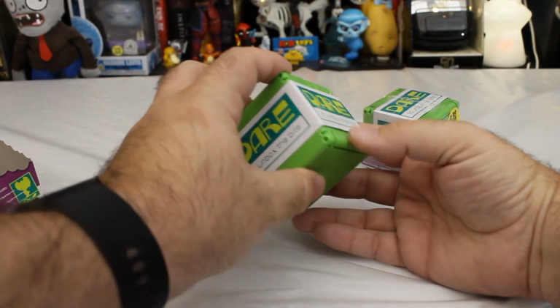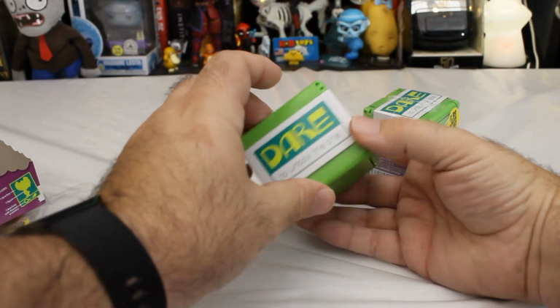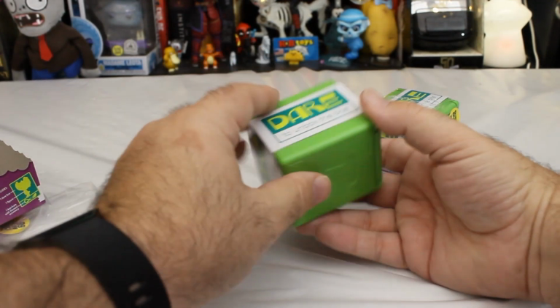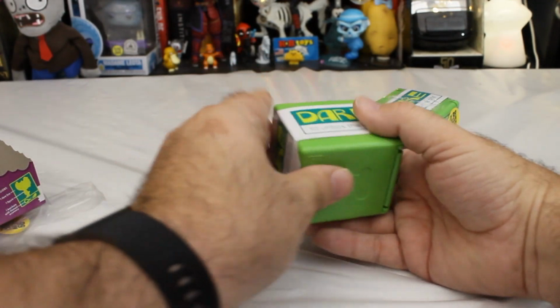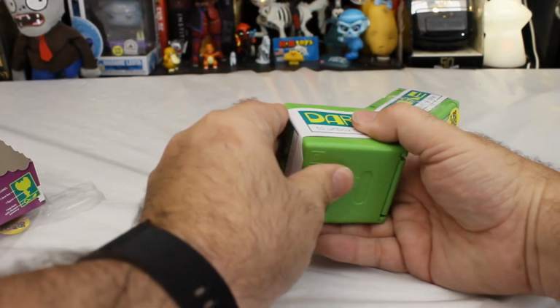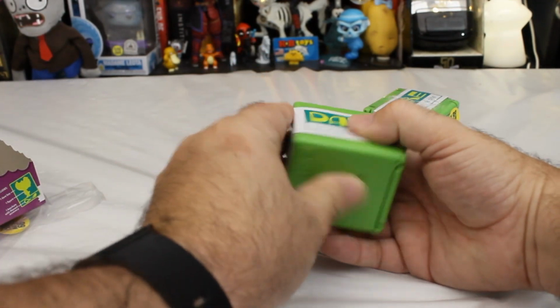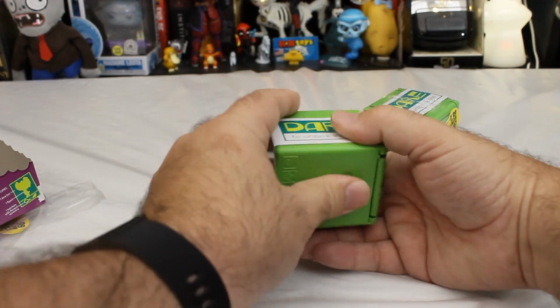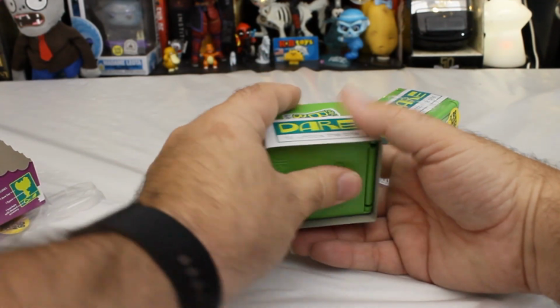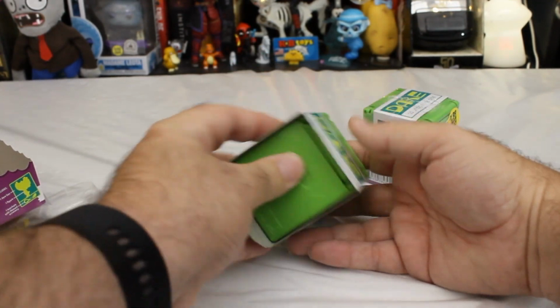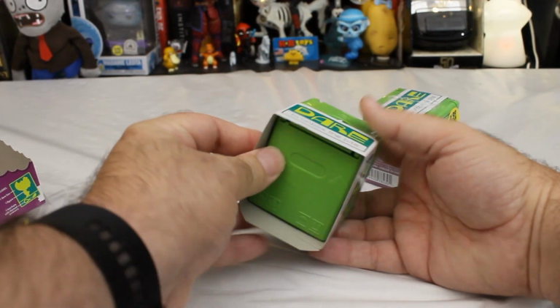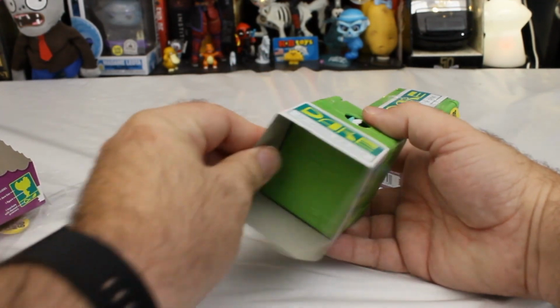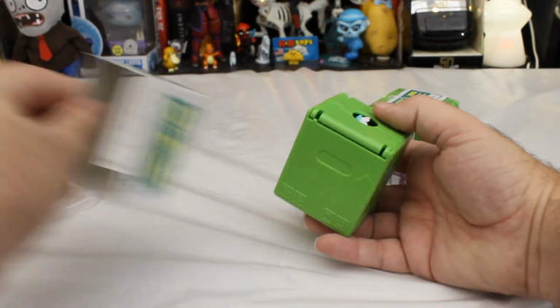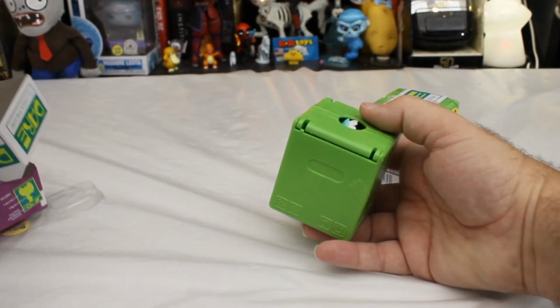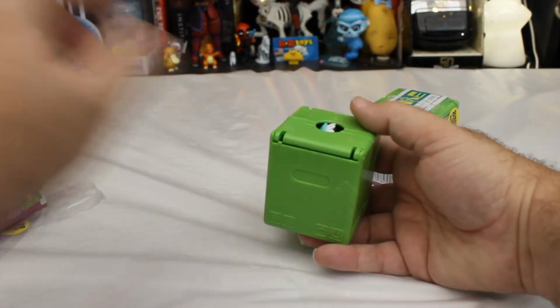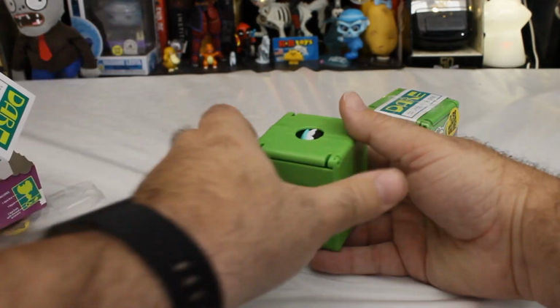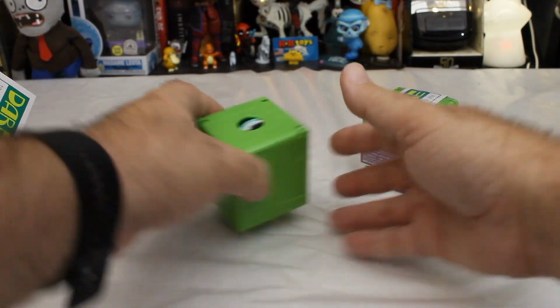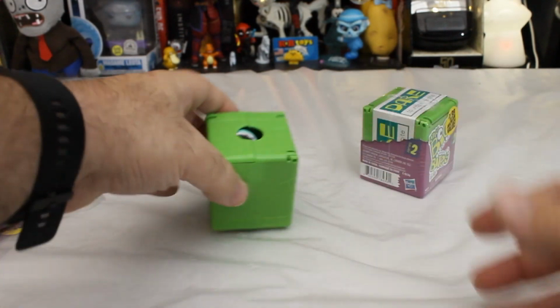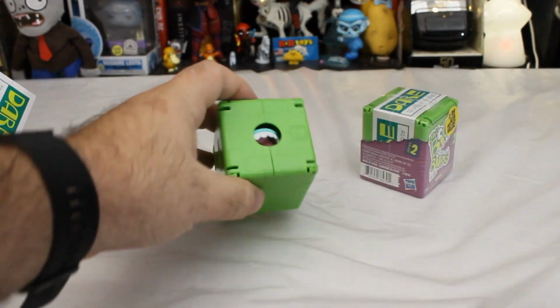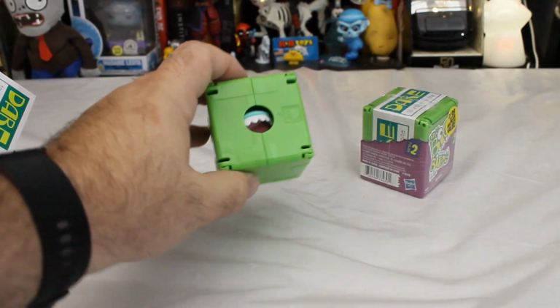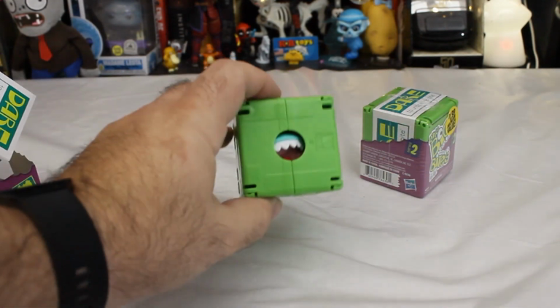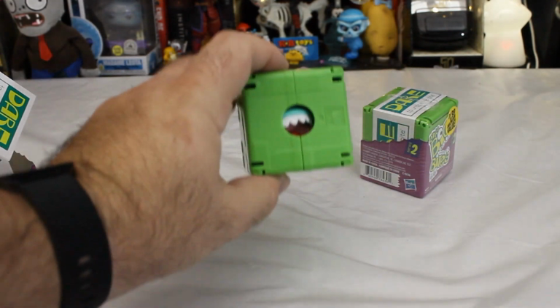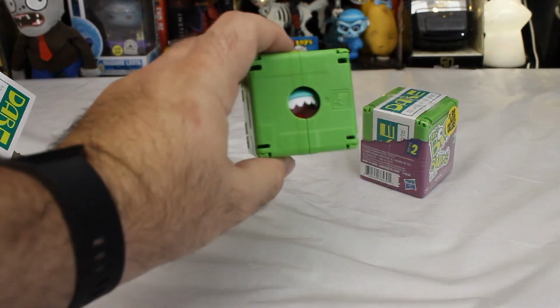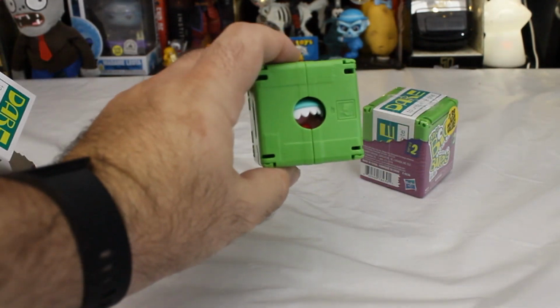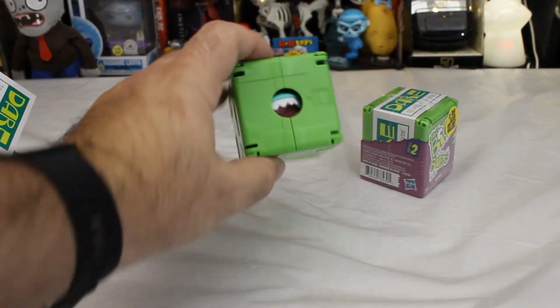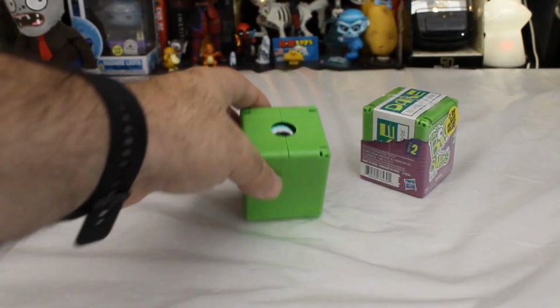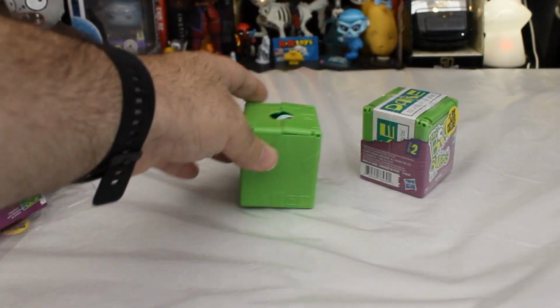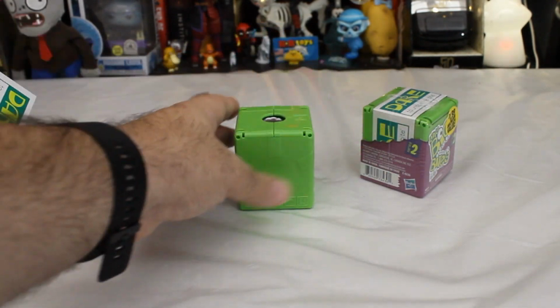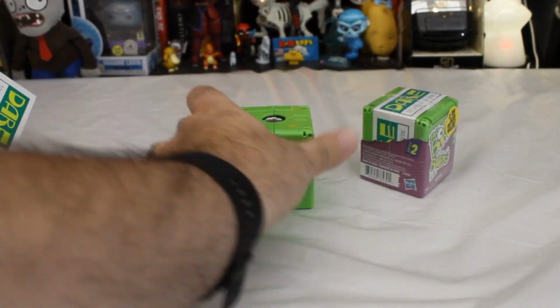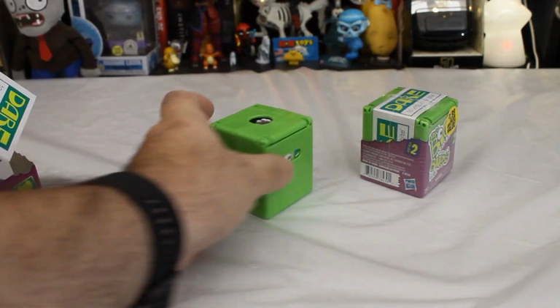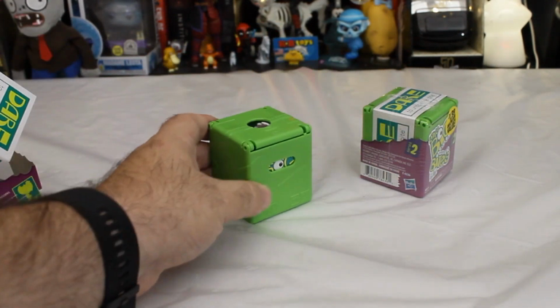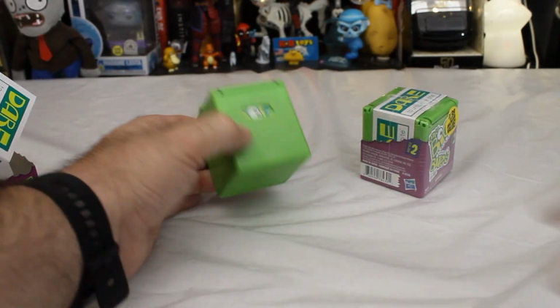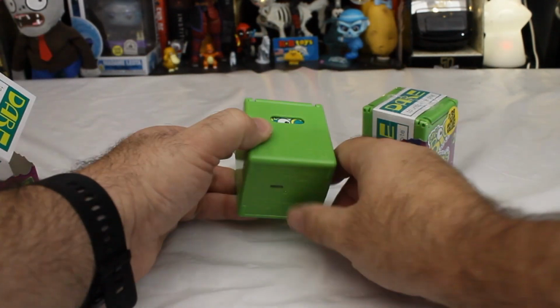Does this just slide off? Yep it does. I see teeth.